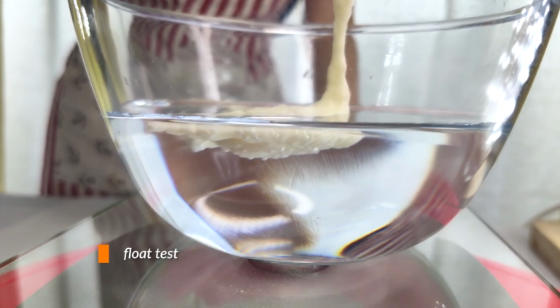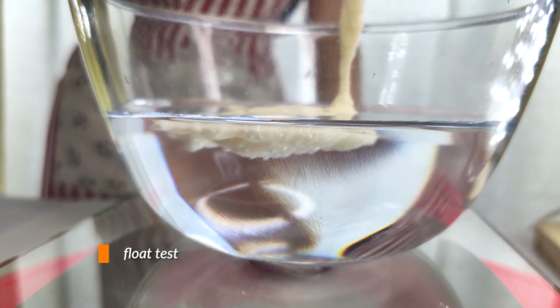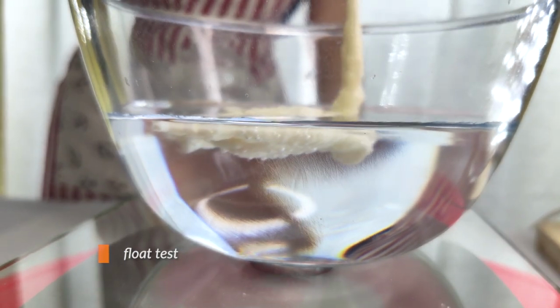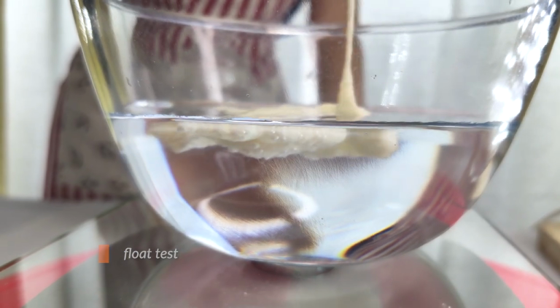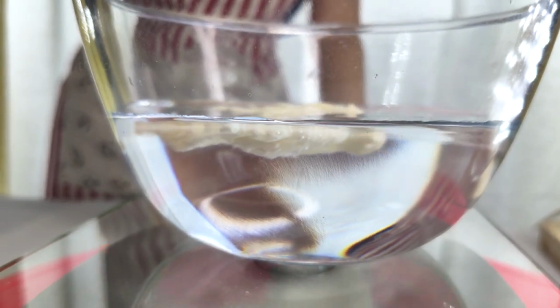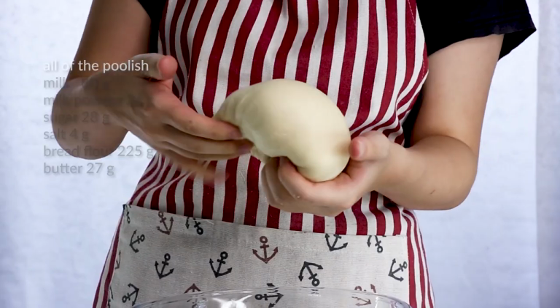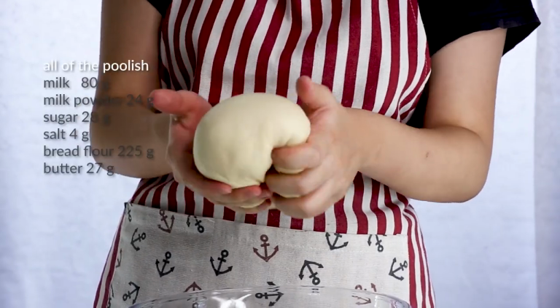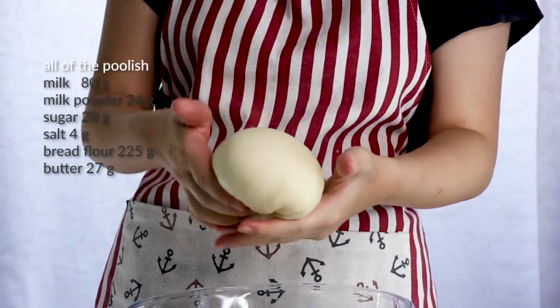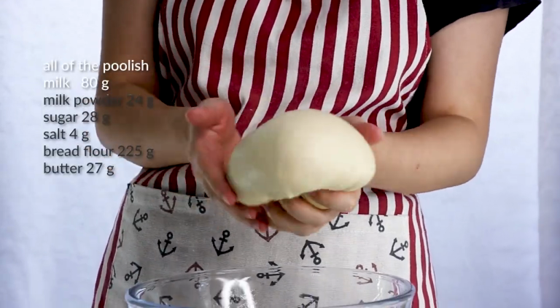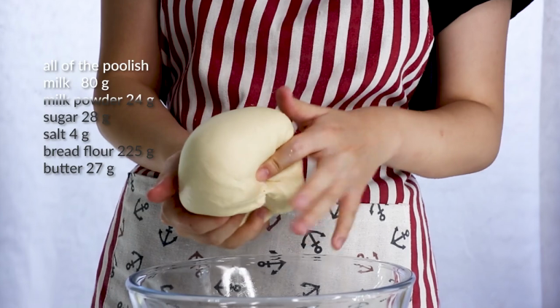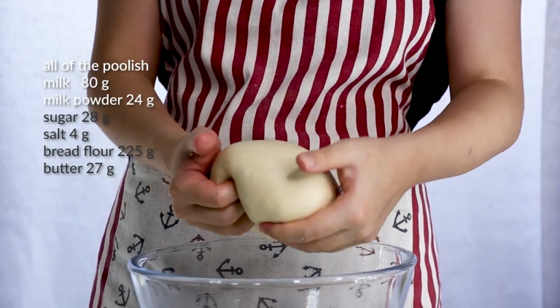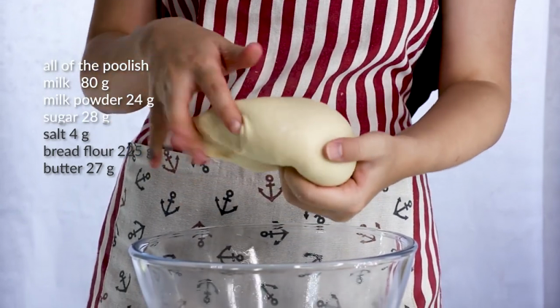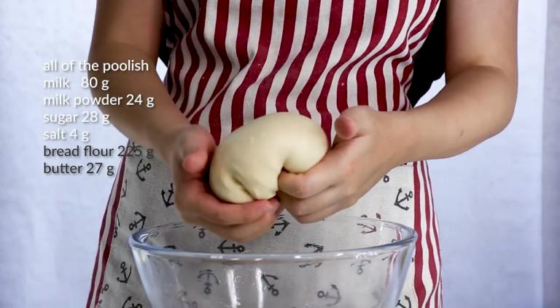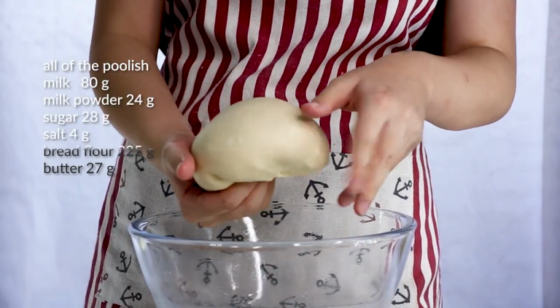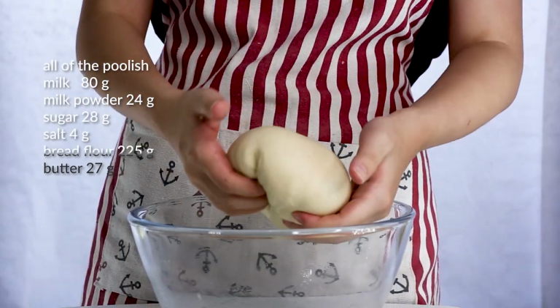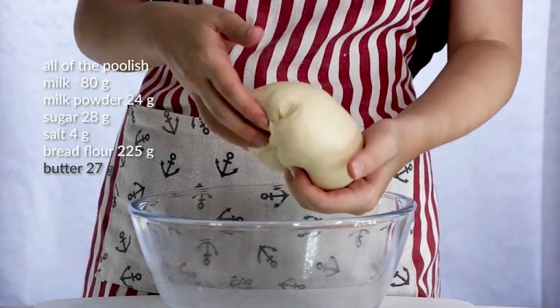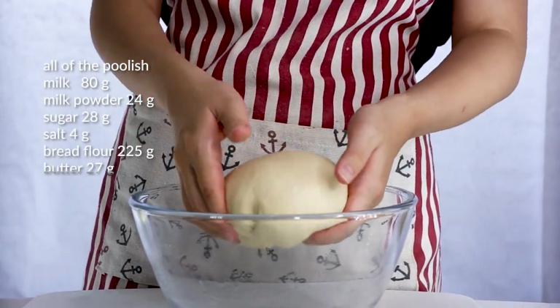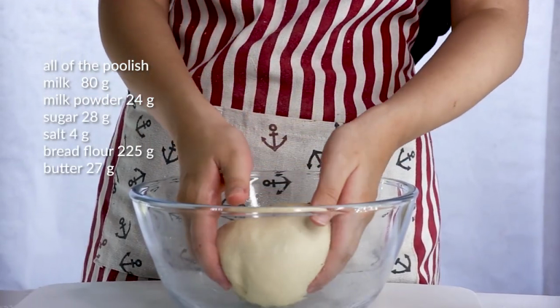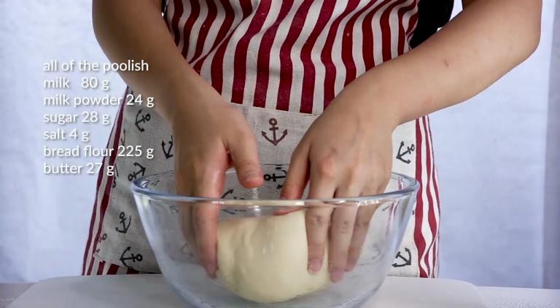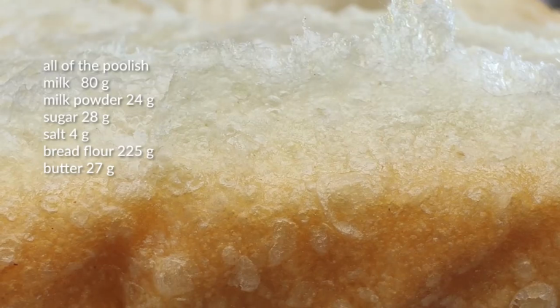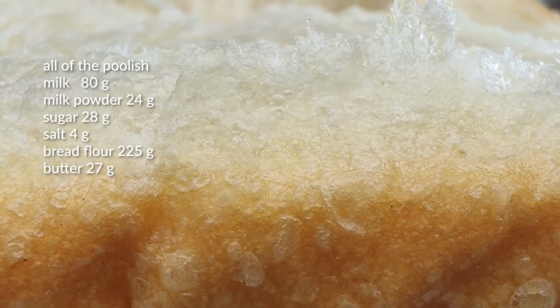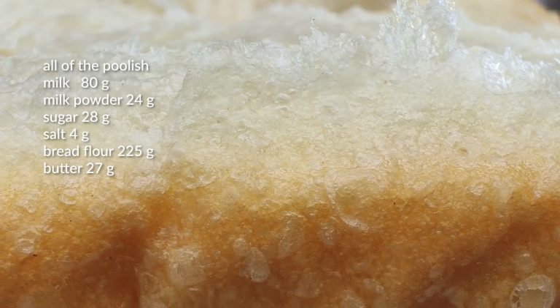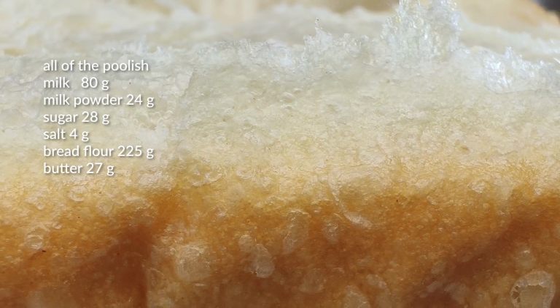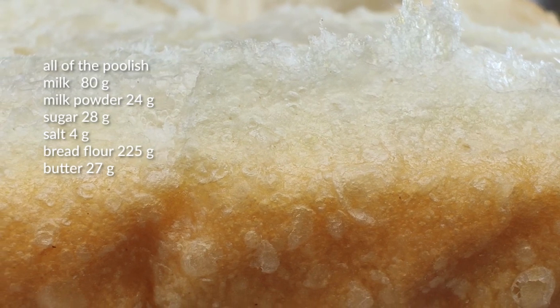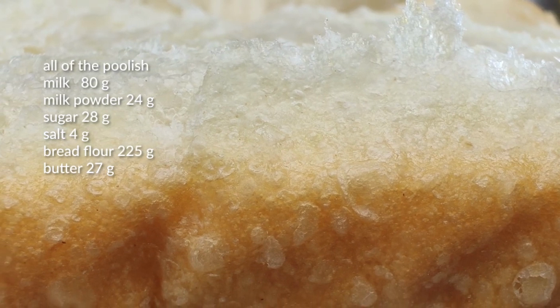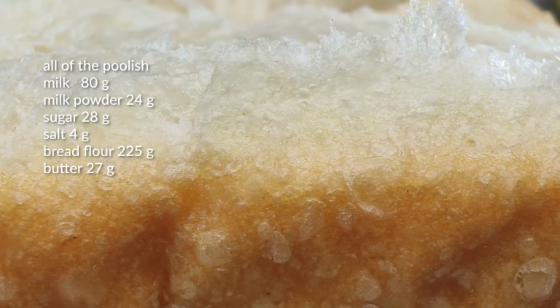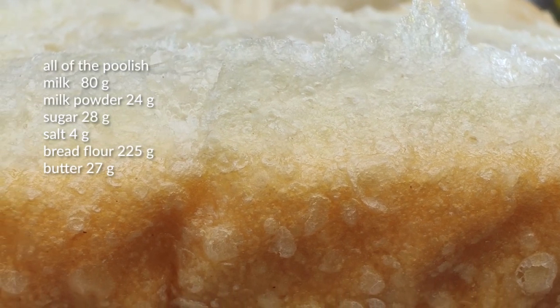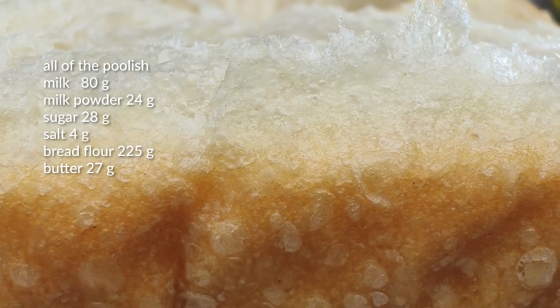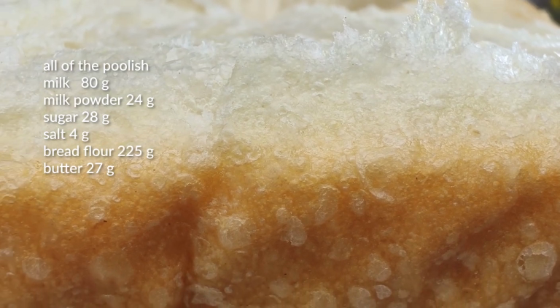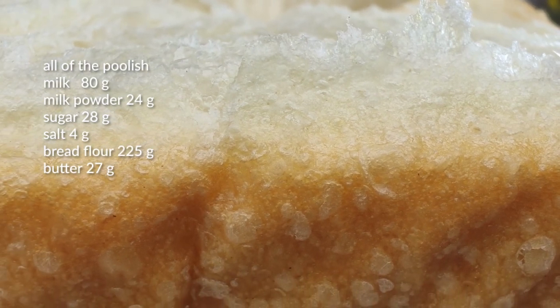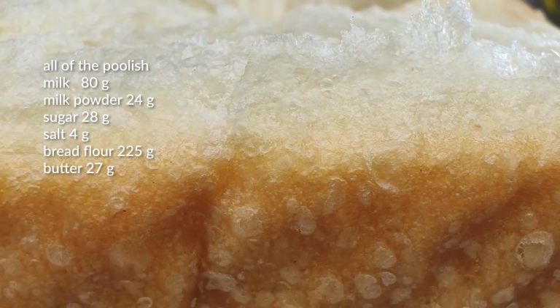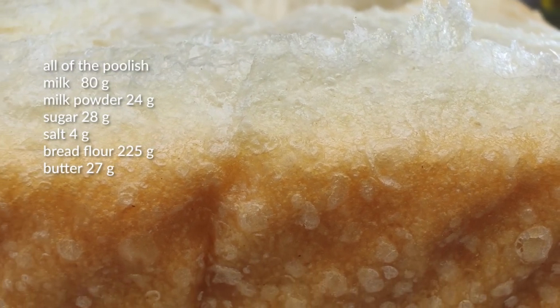When we have a mature poolish, we can make our dough. We're going to be using milk, milk powder, sugar, salt, more bread flour, and finally butter. It's an impressive lineup that's going to make our bread soft and fluffy. Especially butter — butter makes everything better.